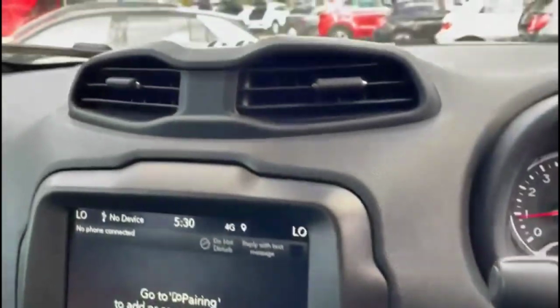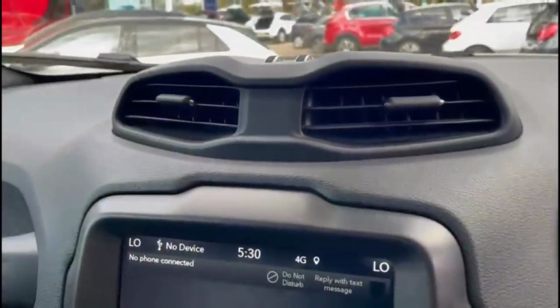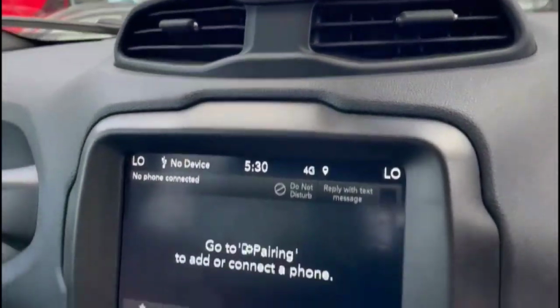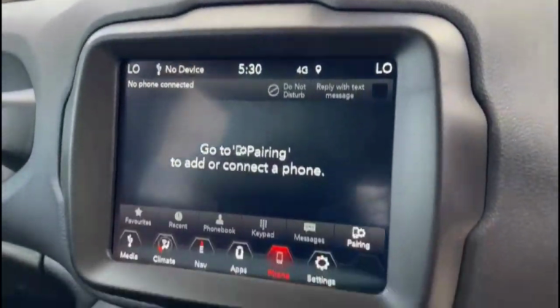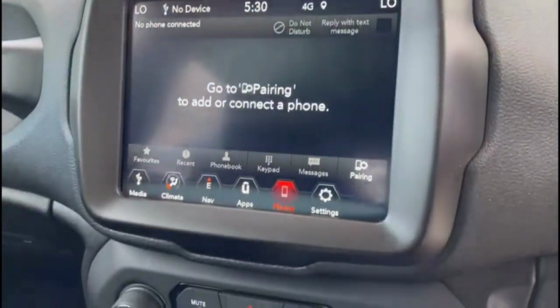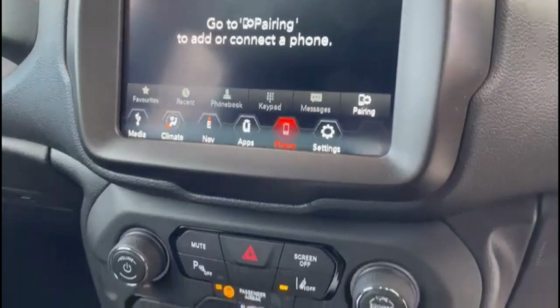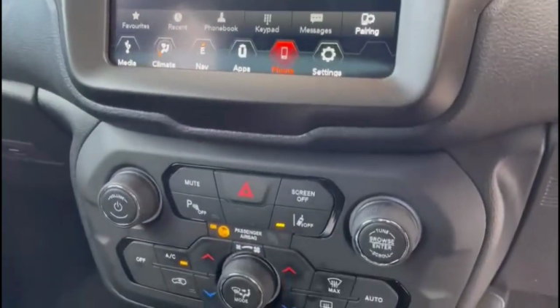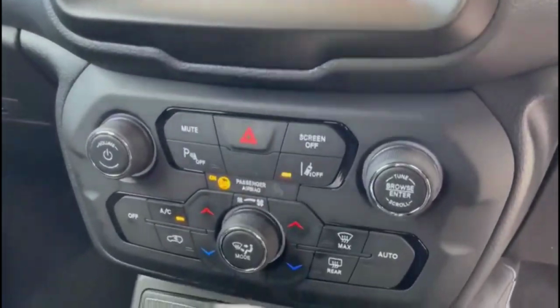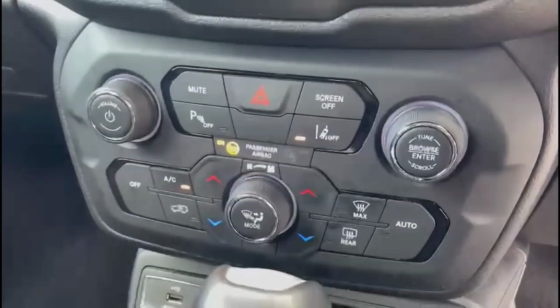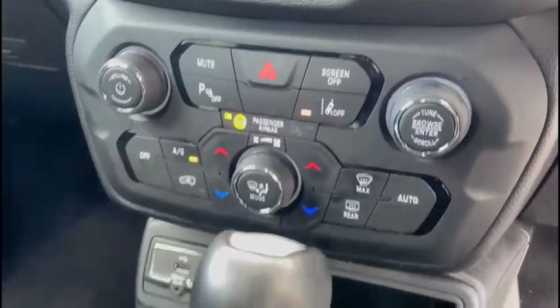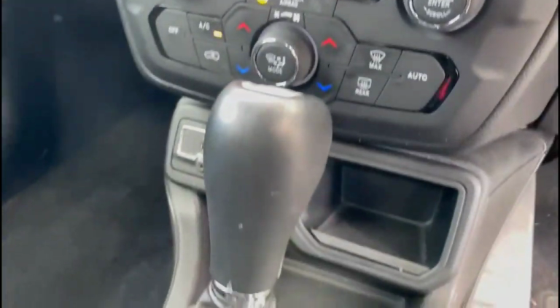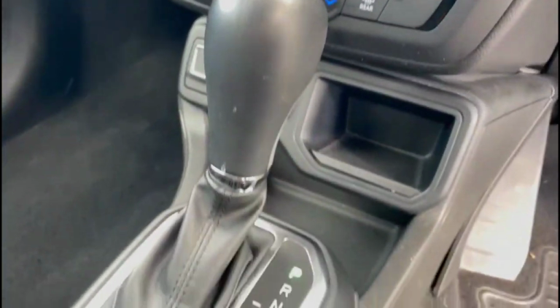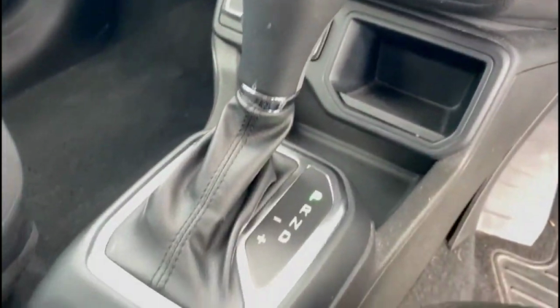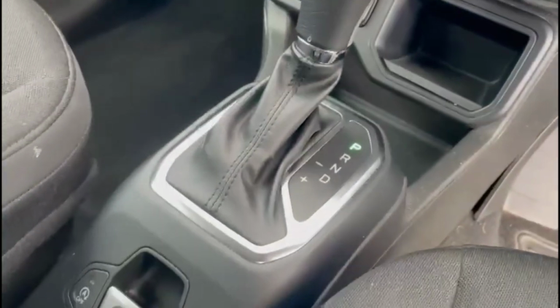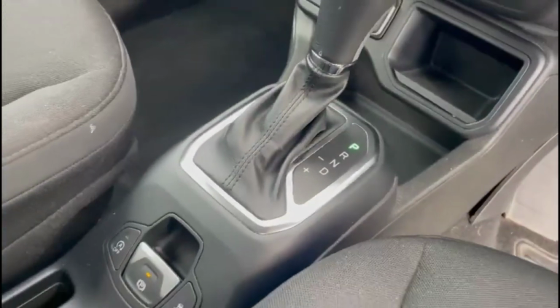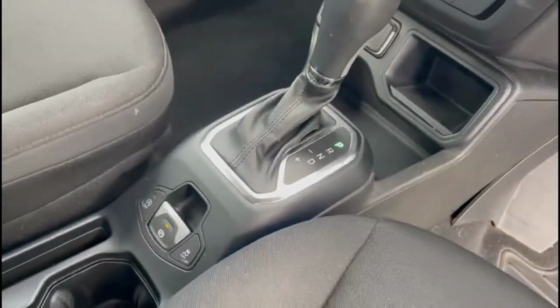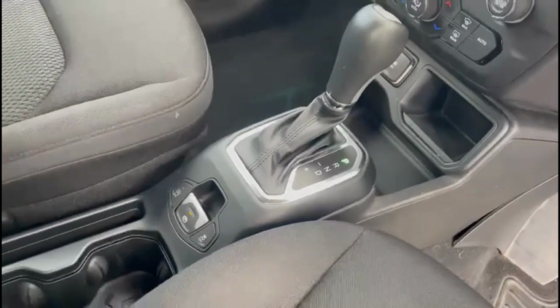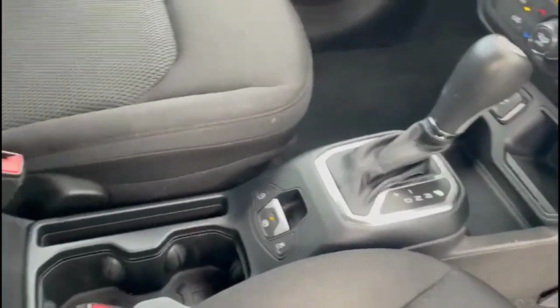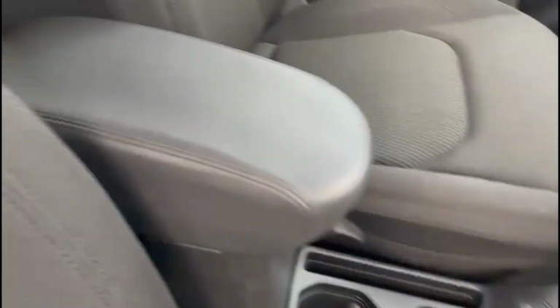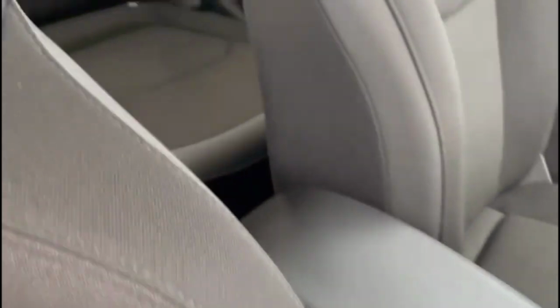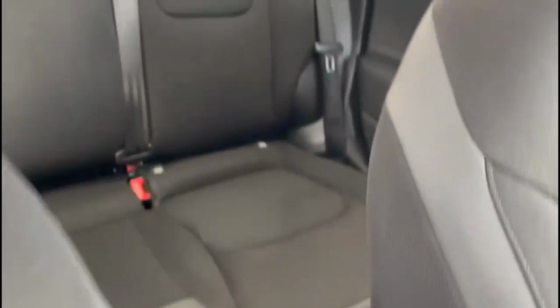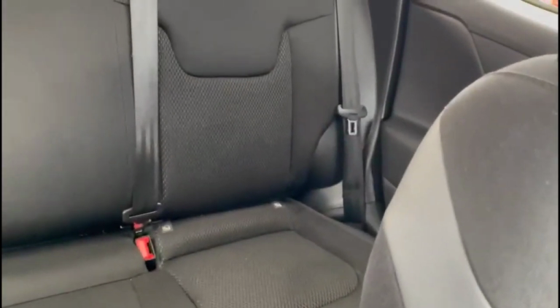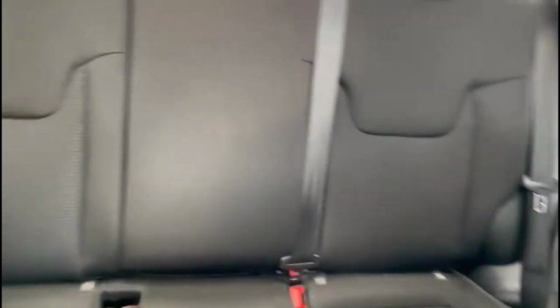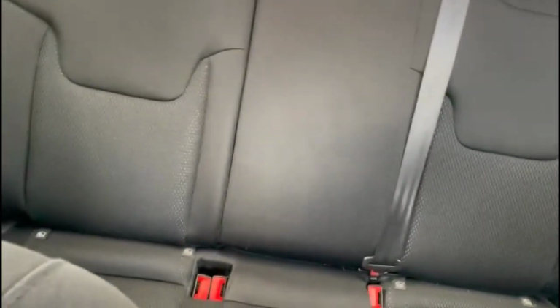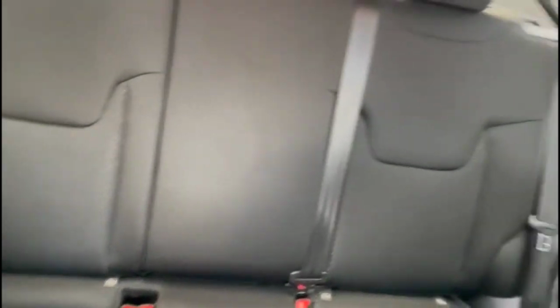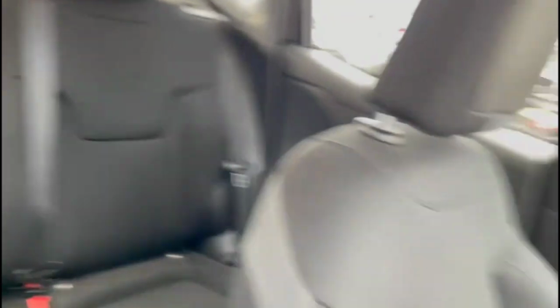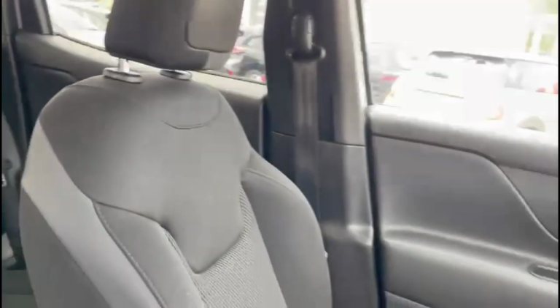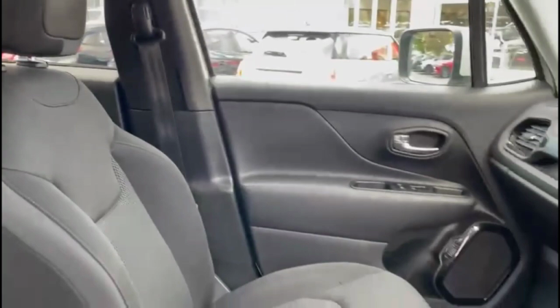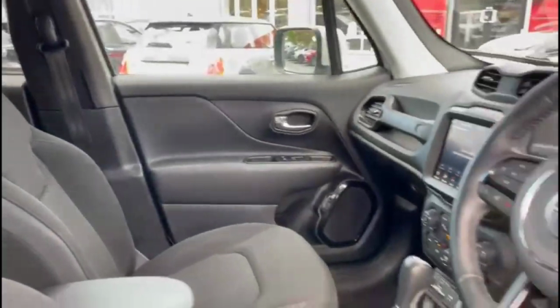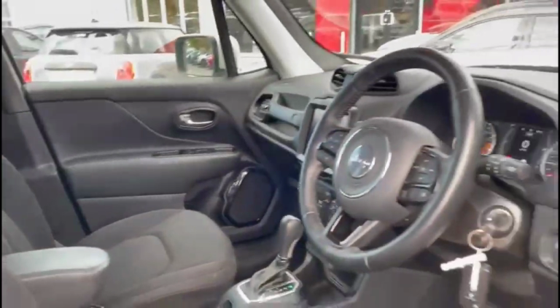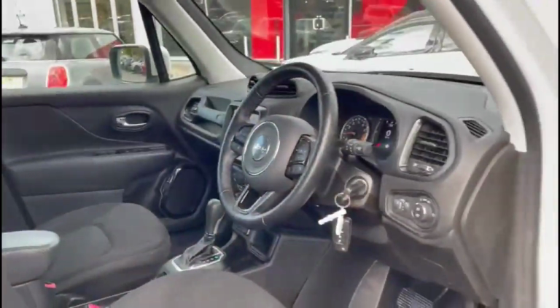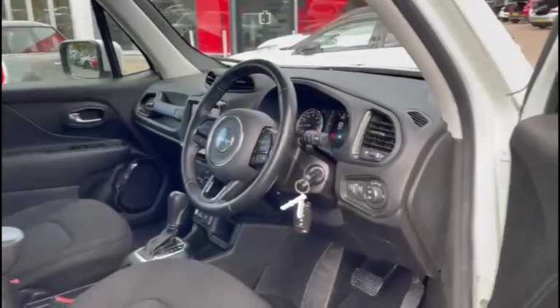There's also a touchscreen infotainment system, climate control and automatic gearbox, rear headrests and a height adjustable driver's seat.